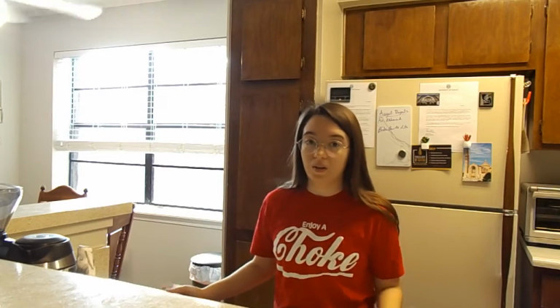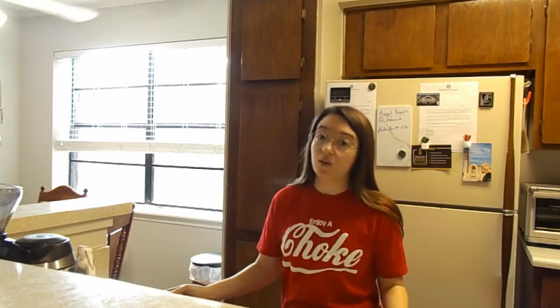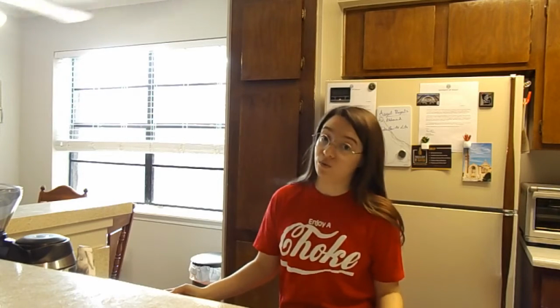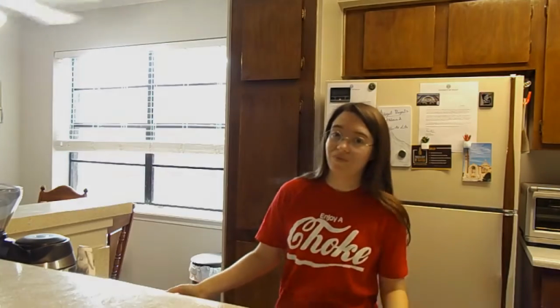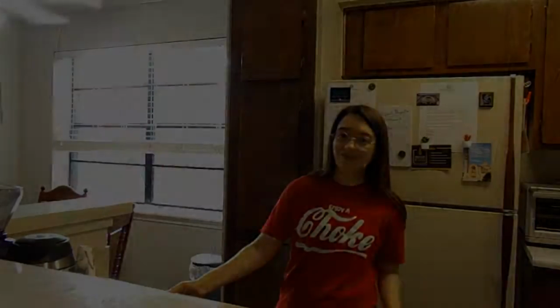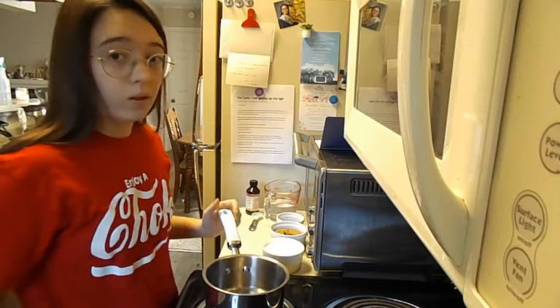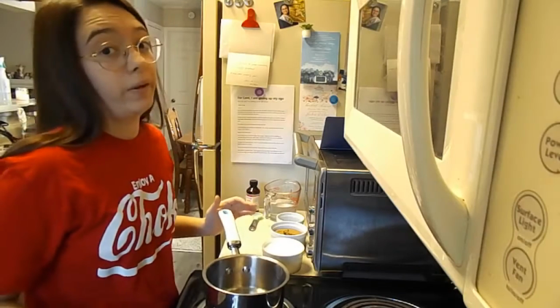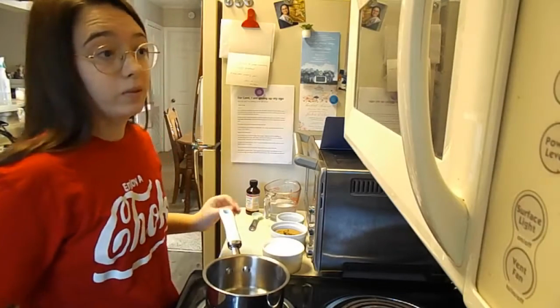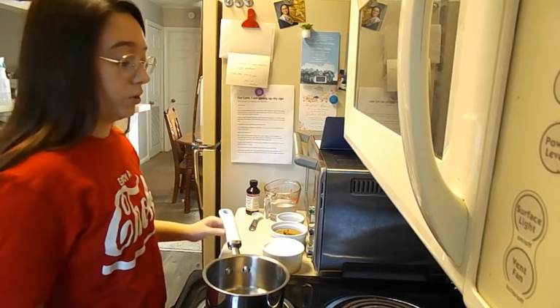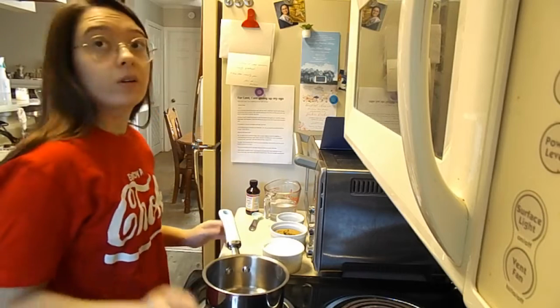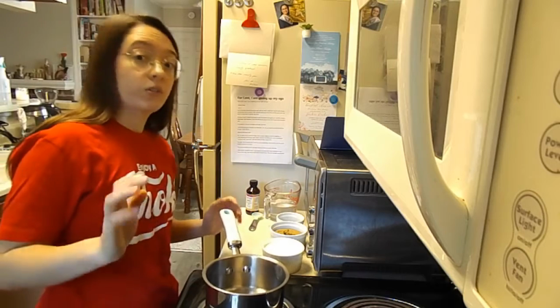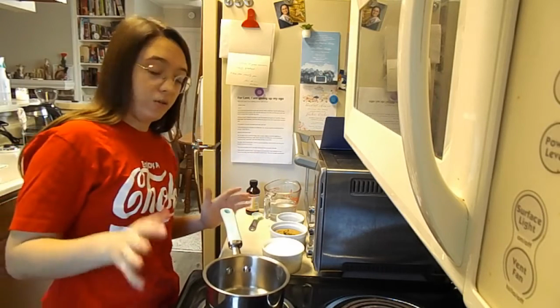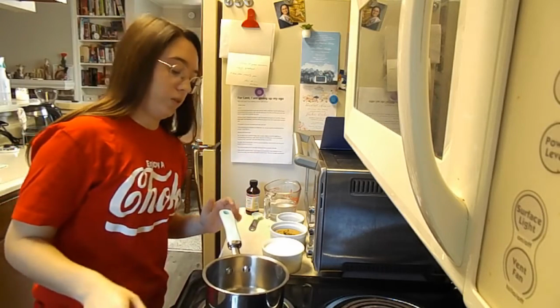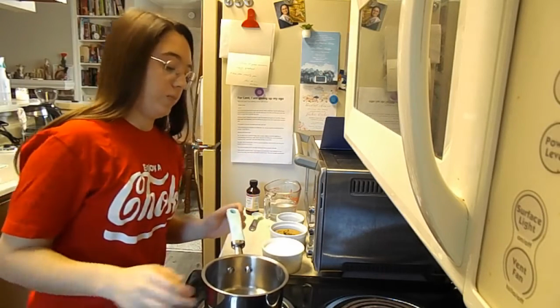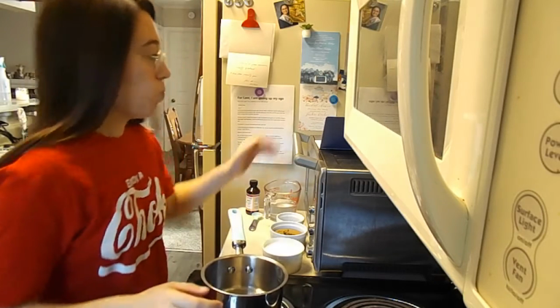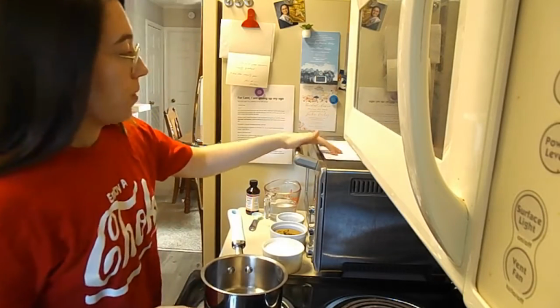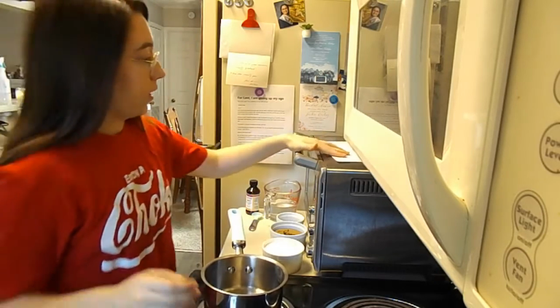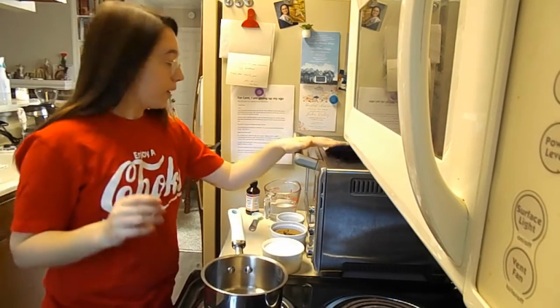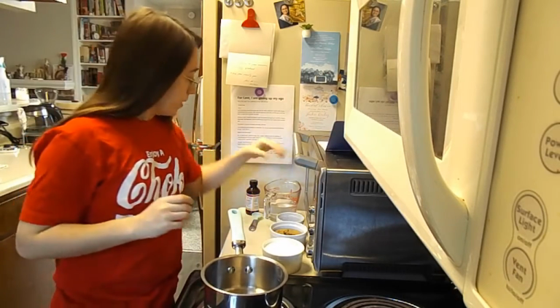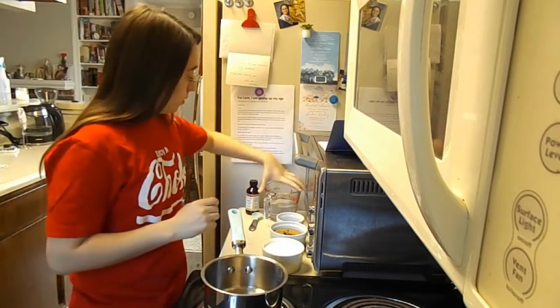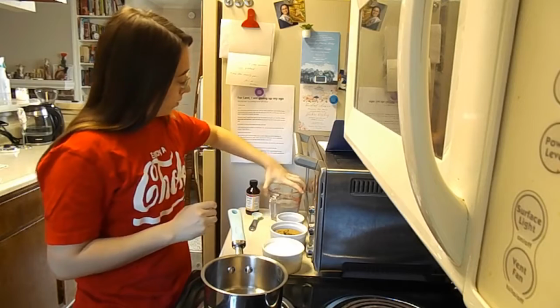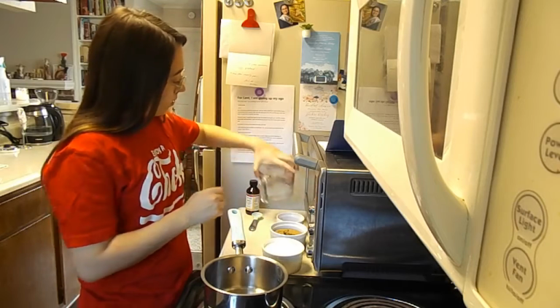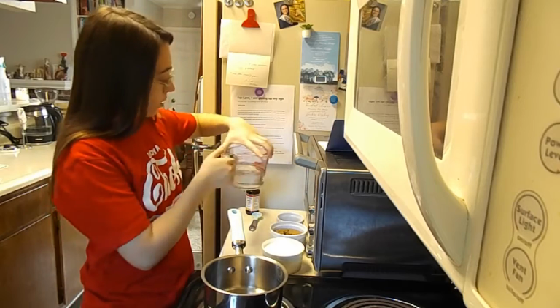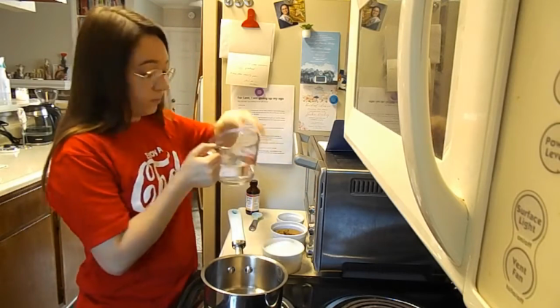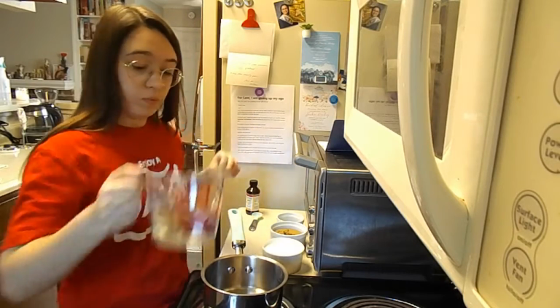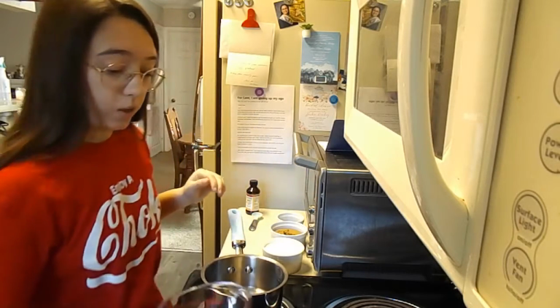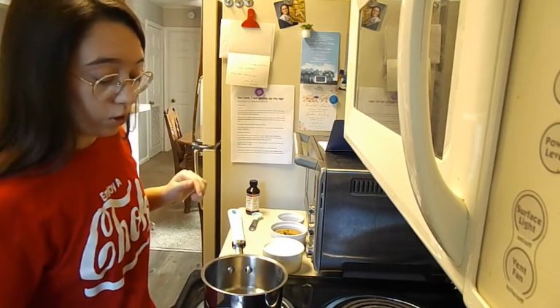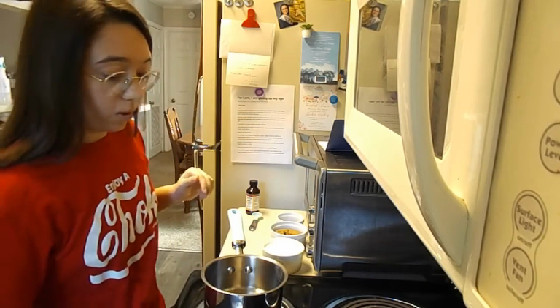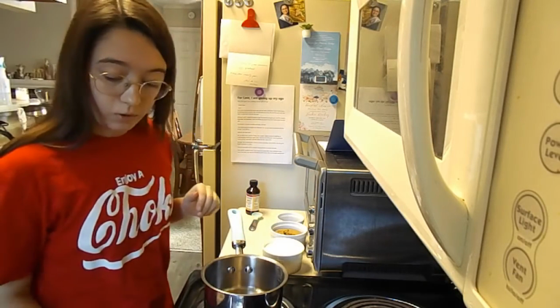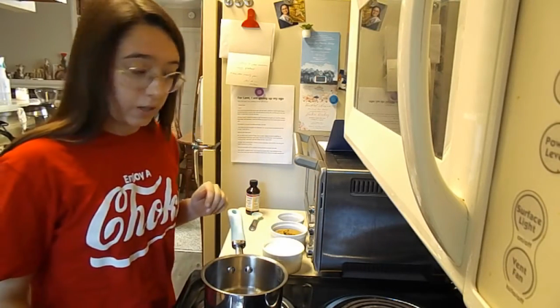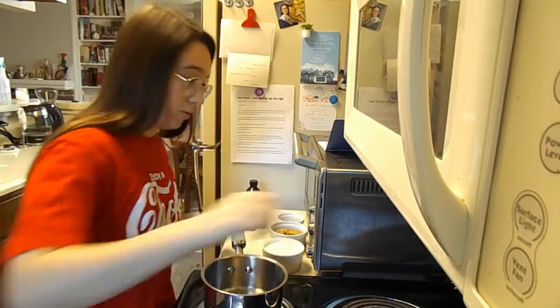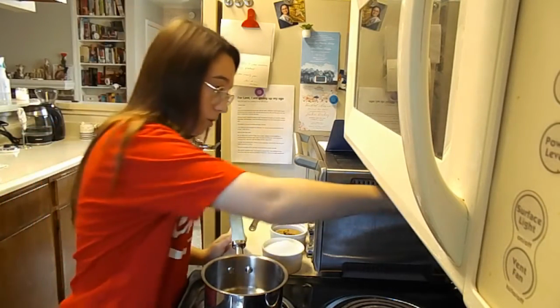Let's go to the stove. Alright, so — snickerdoodle syrup. Got my recipe. We're starting with sugar and water, just like any sort of simple syrup. I'm going to turn my stove to high.